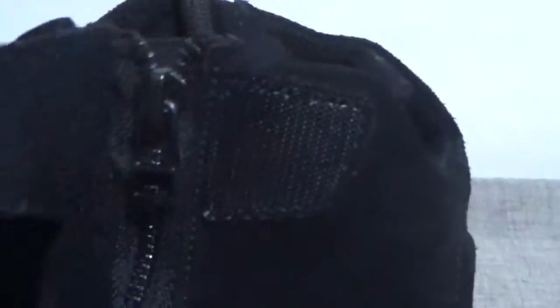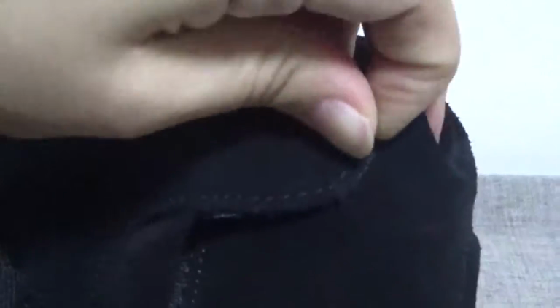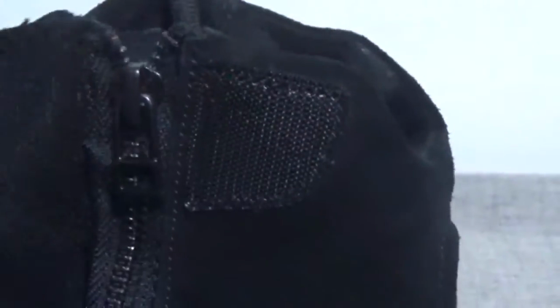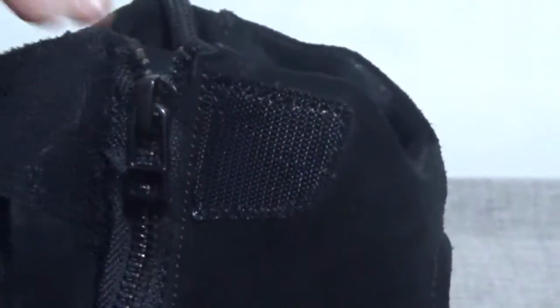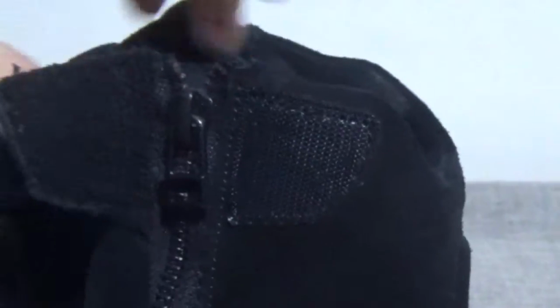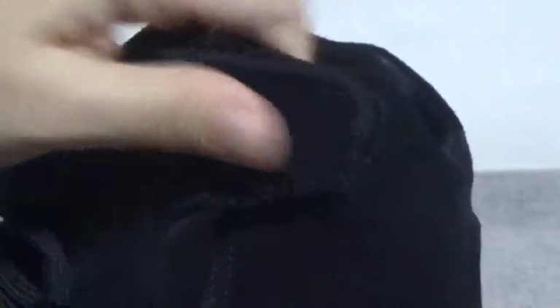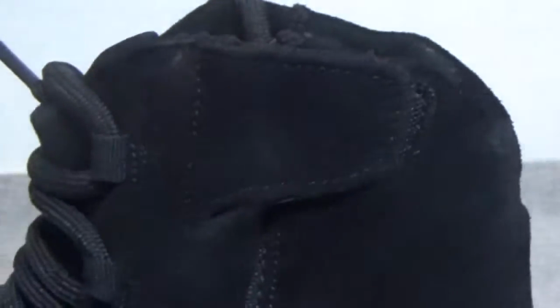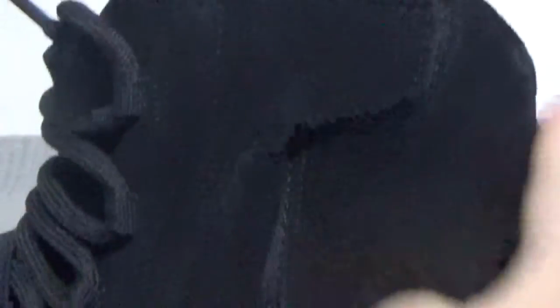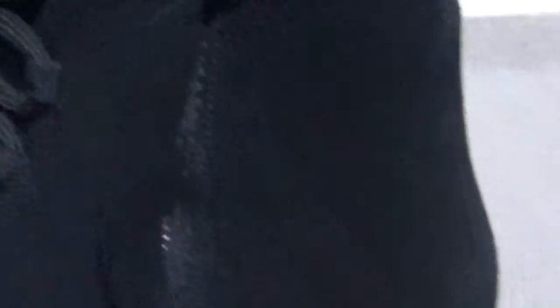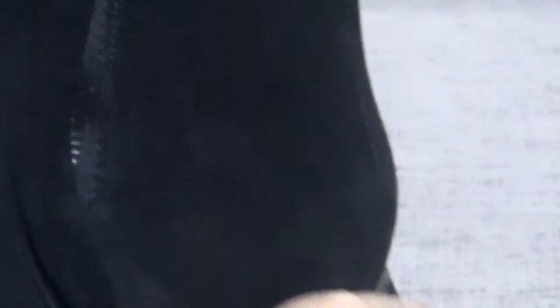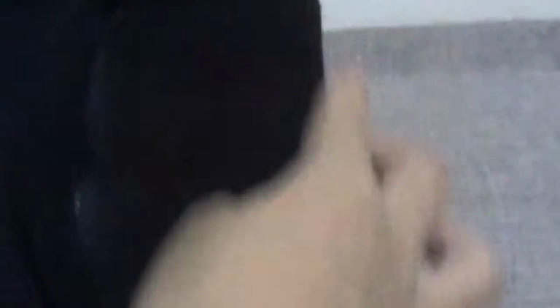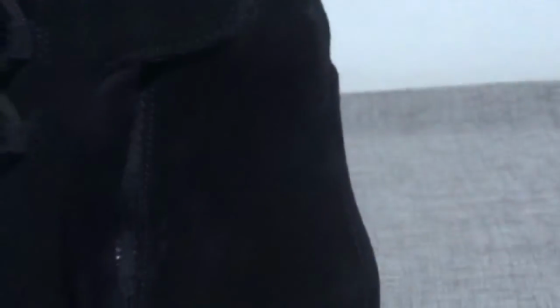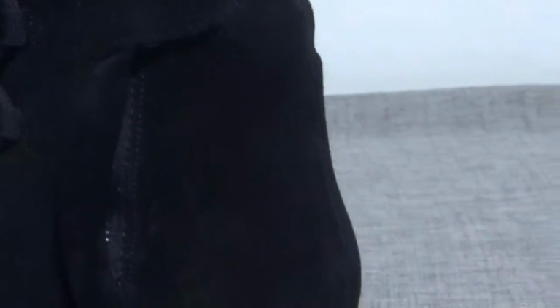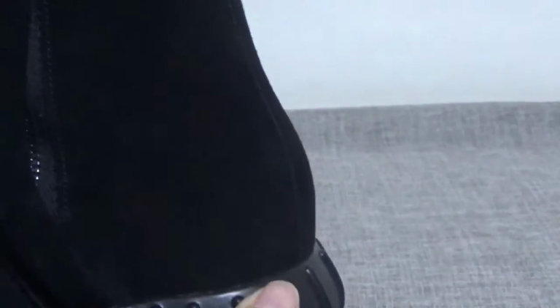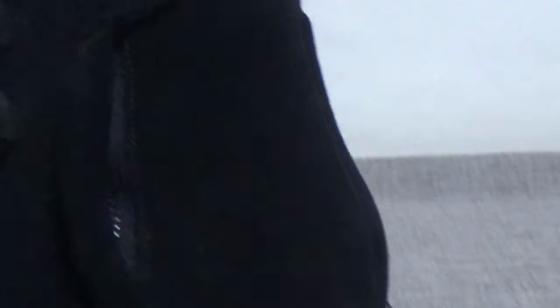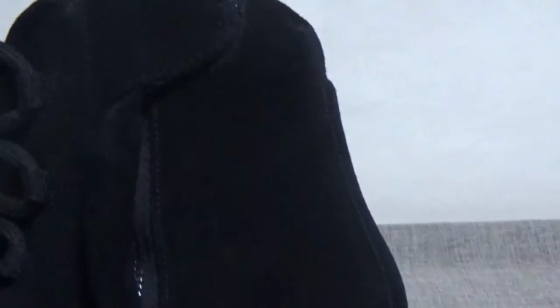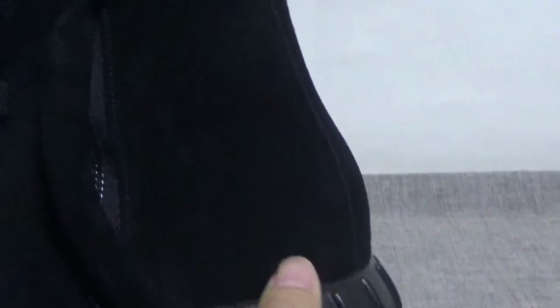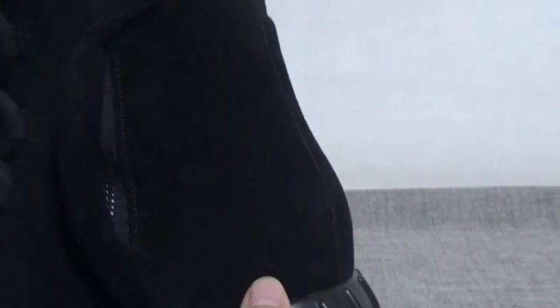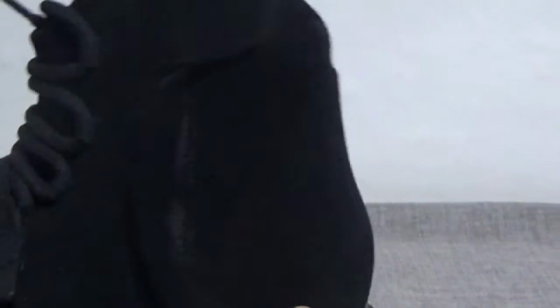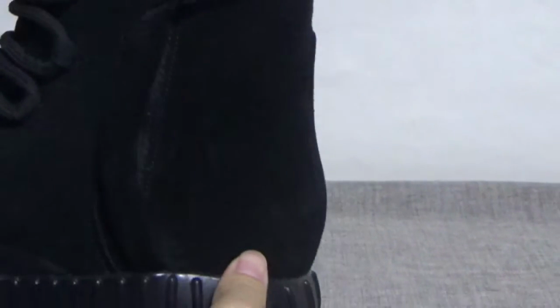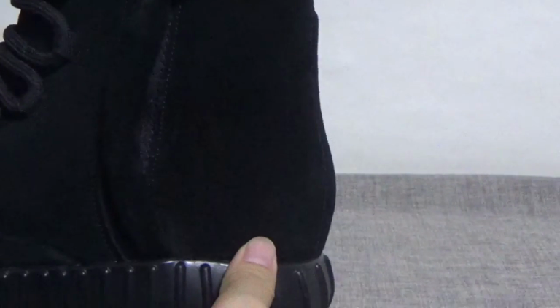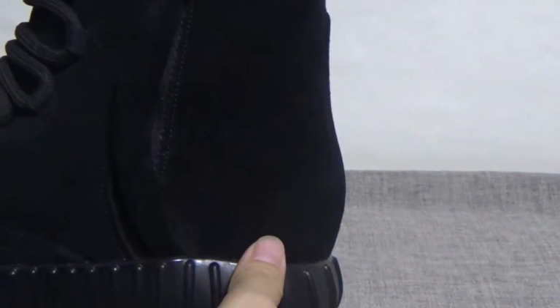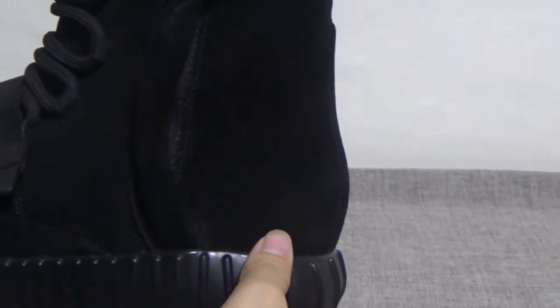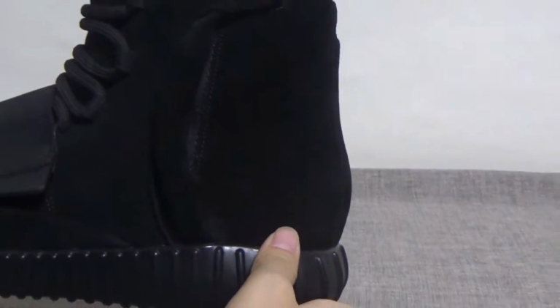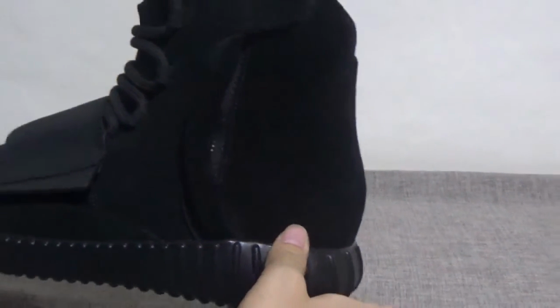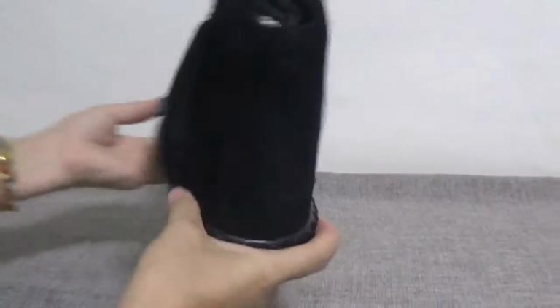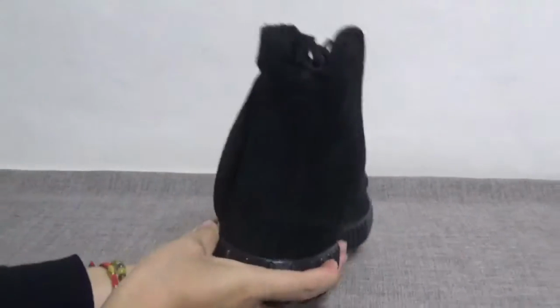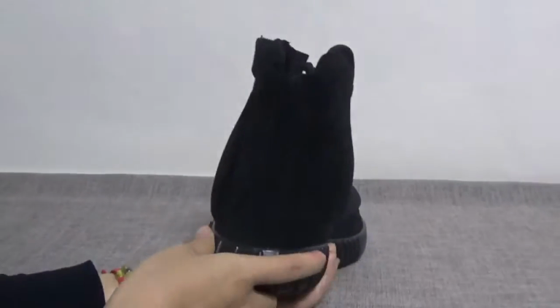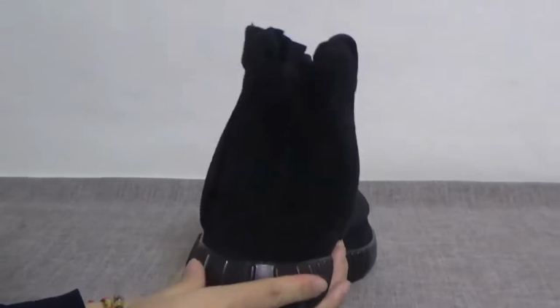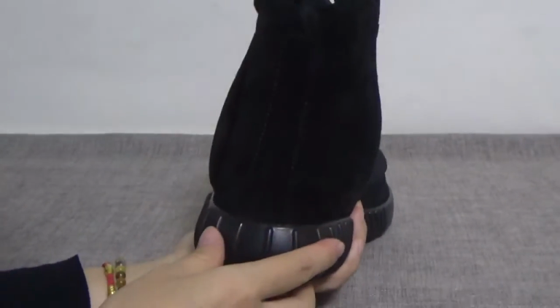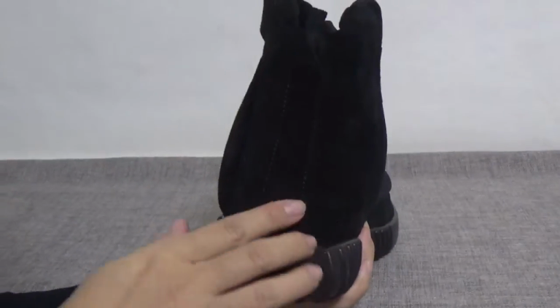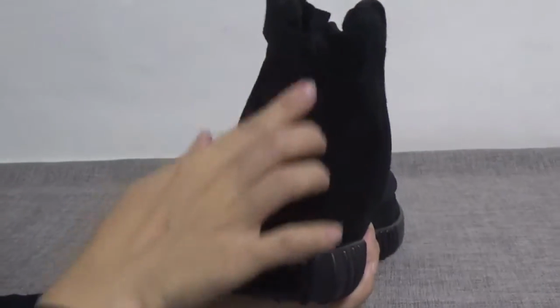It's a very good color. Check the back of the shoe — the shape is very nice, very beautiful, right? Turn to the back, check the back.